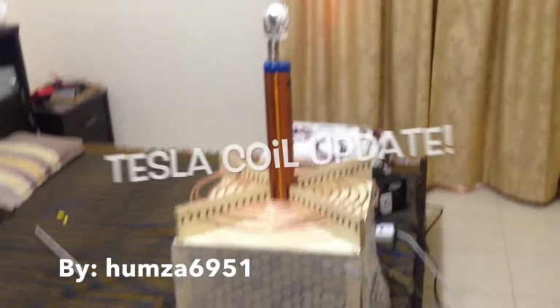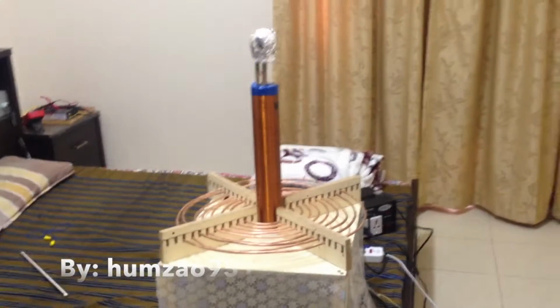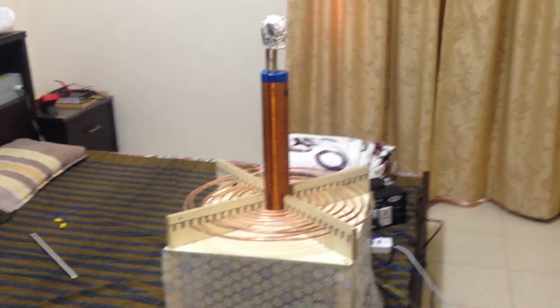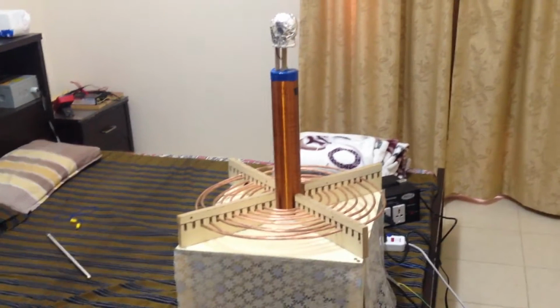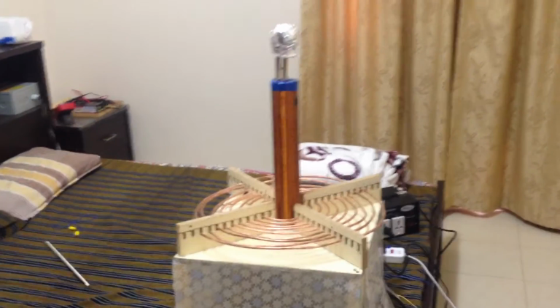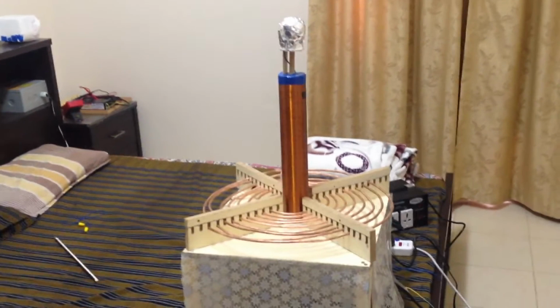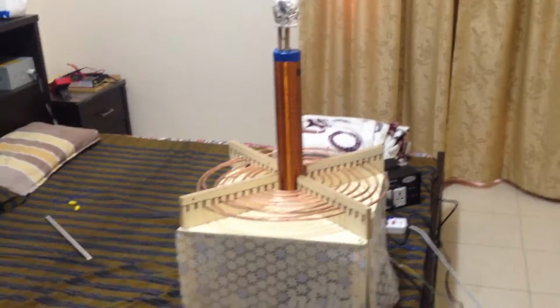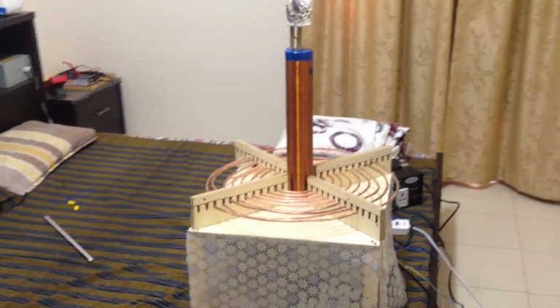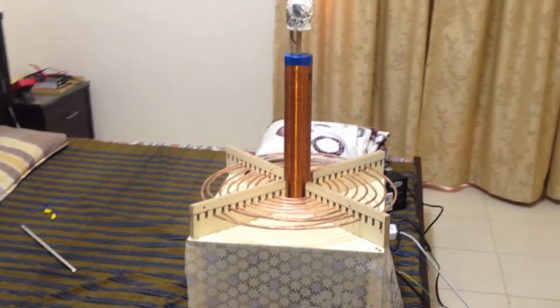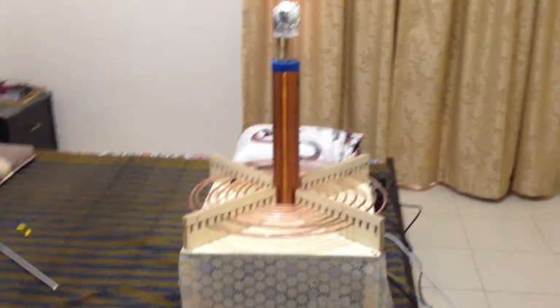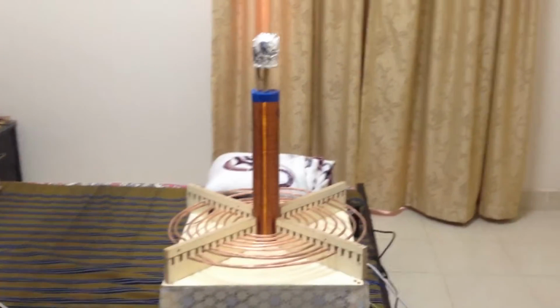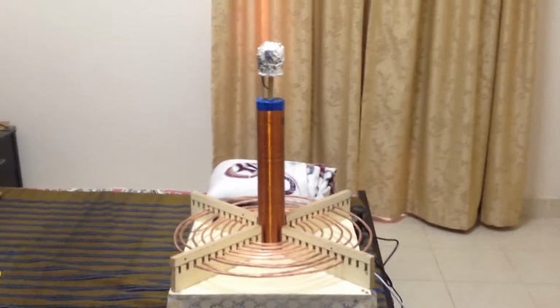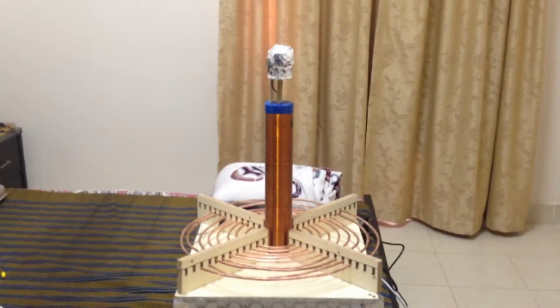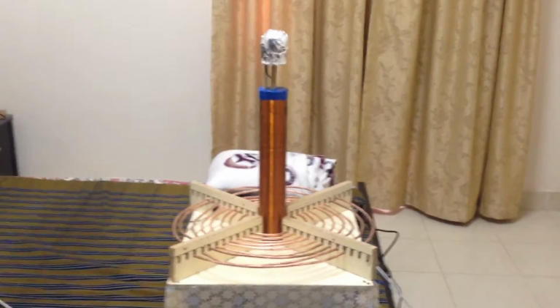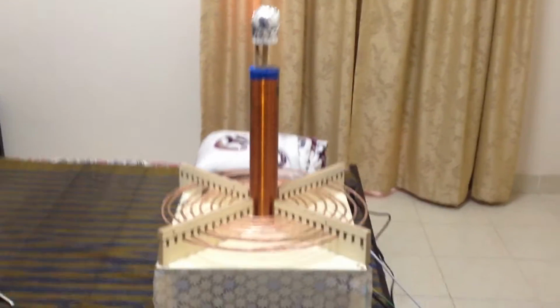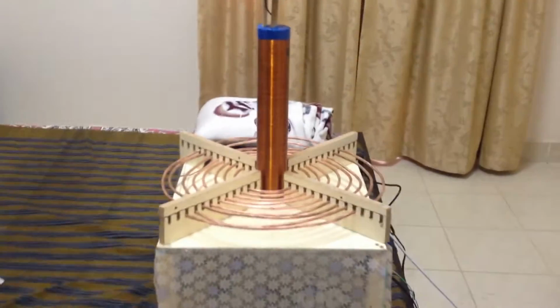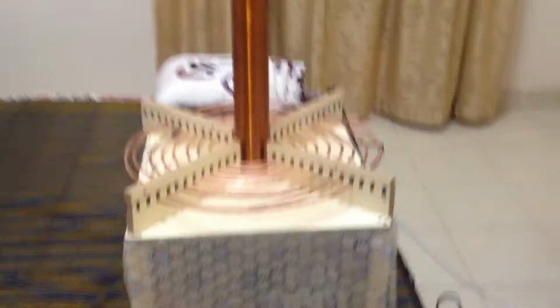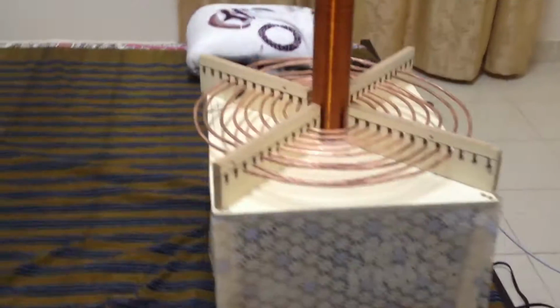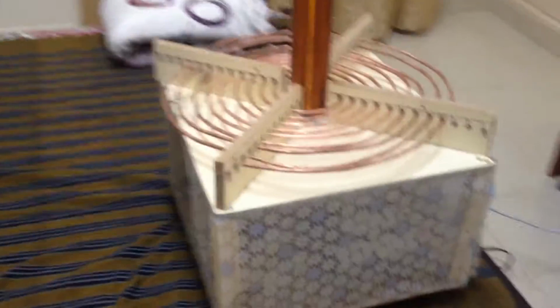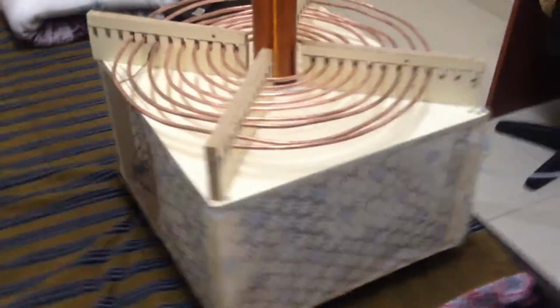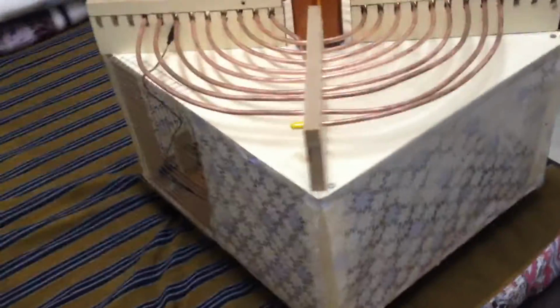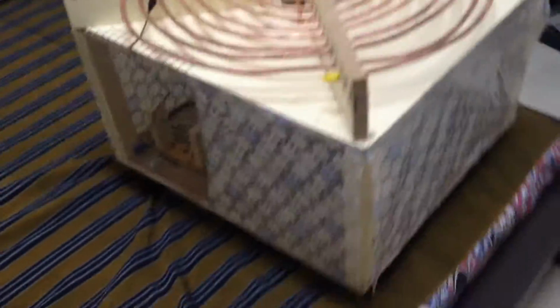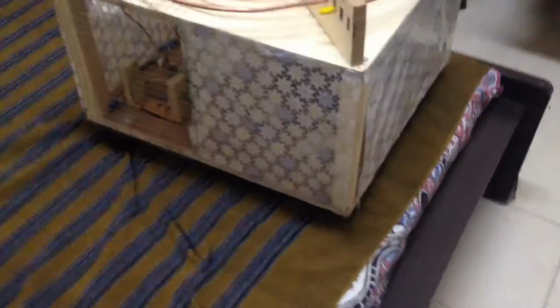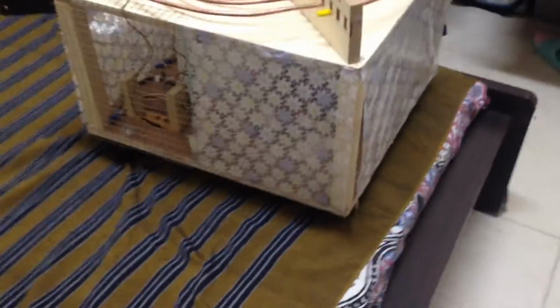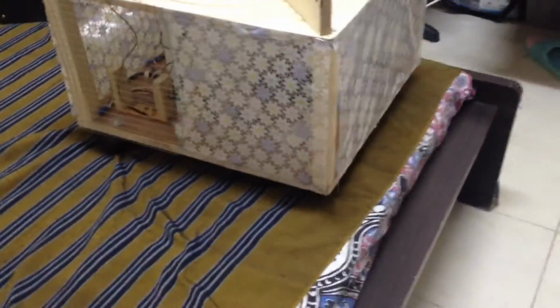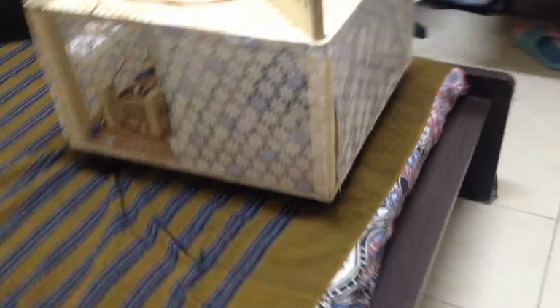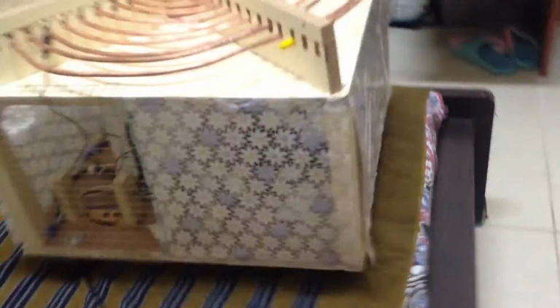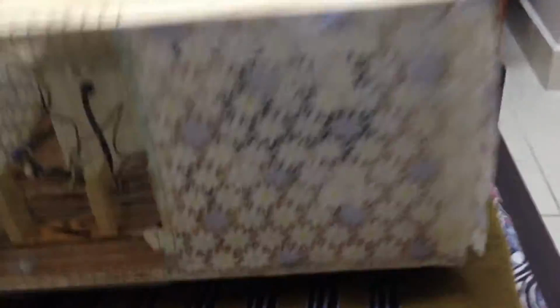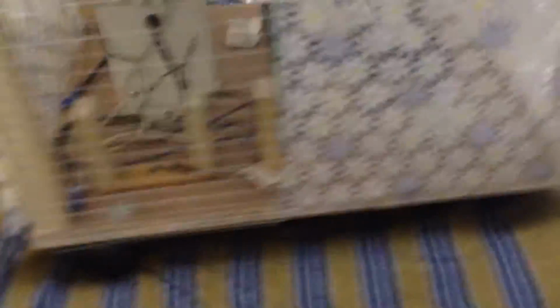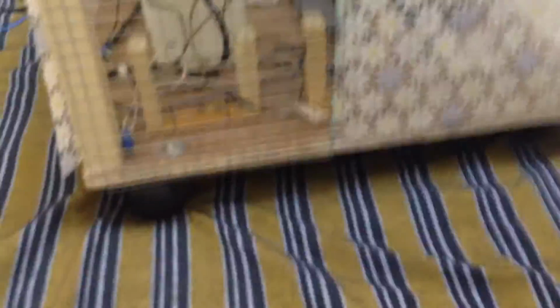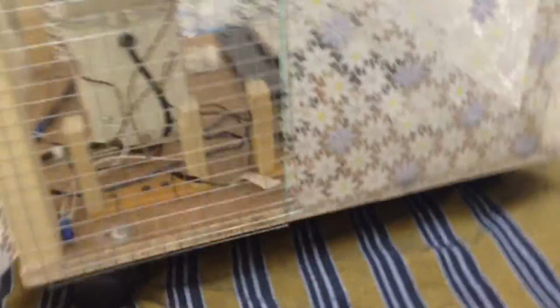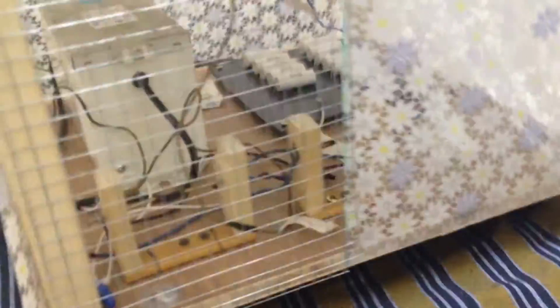Hey guys, this is meHonda6951 and today I'm going to show you the updated version of my Tesla coil. As you can see, there have been some improvements — I have actually covered all the circuitry in this plastic sheet so no one can see.